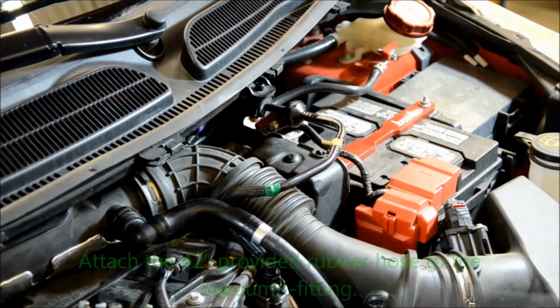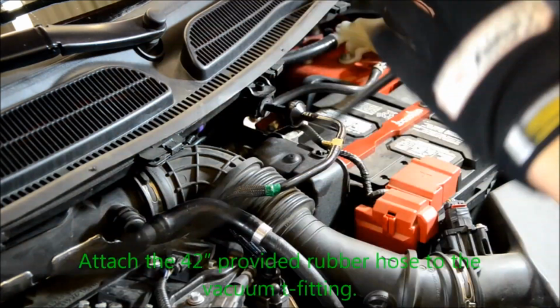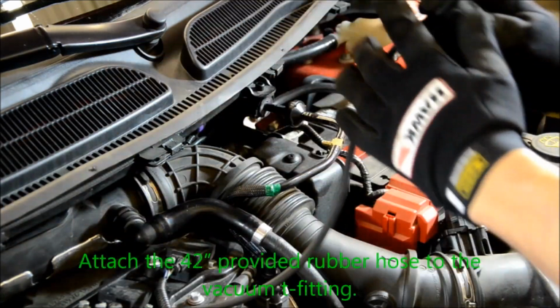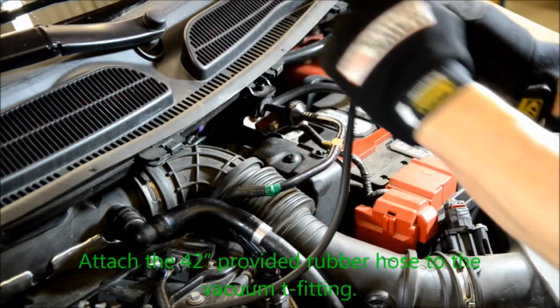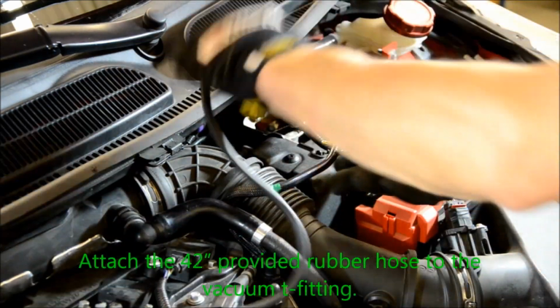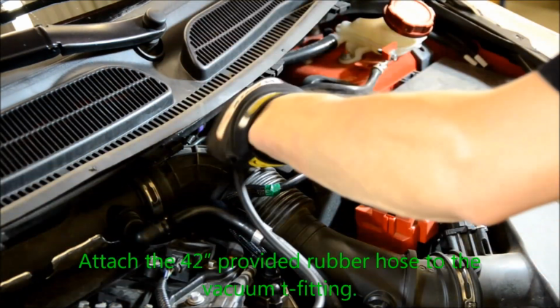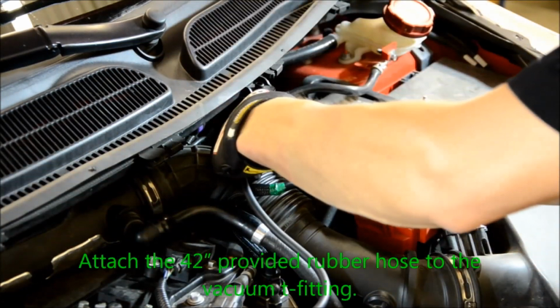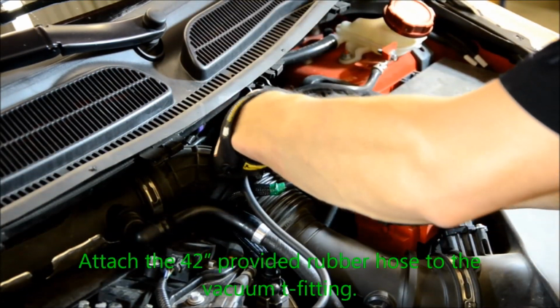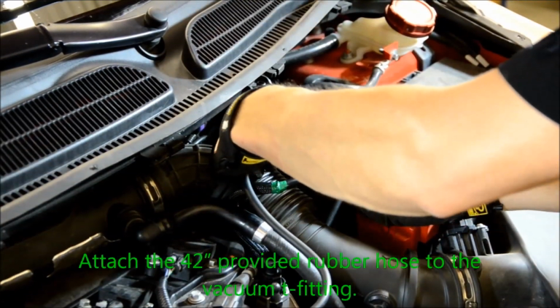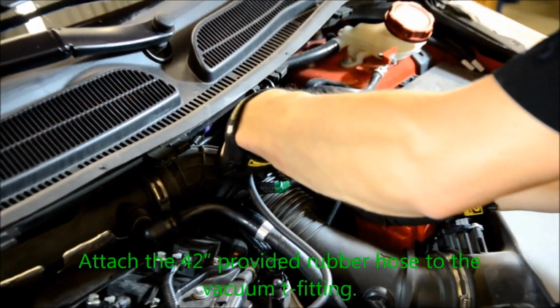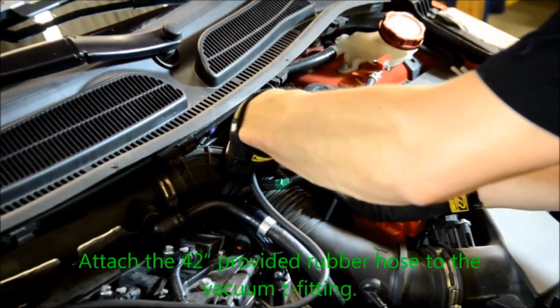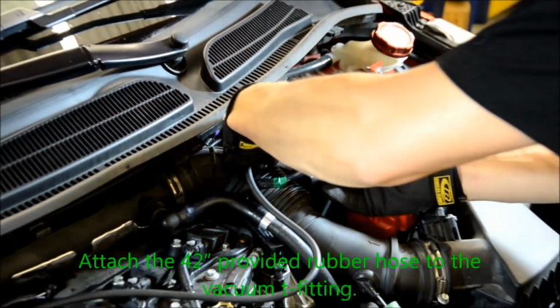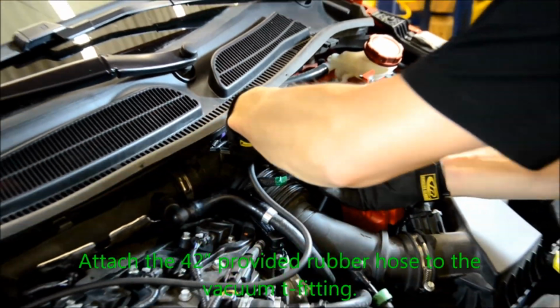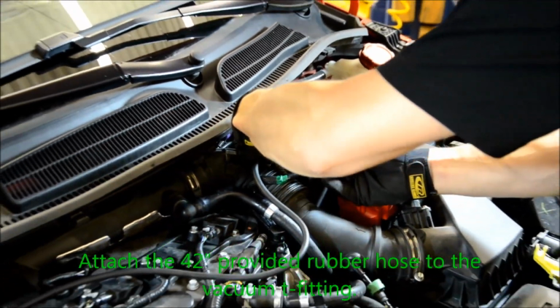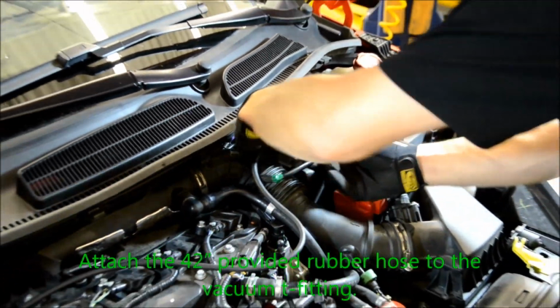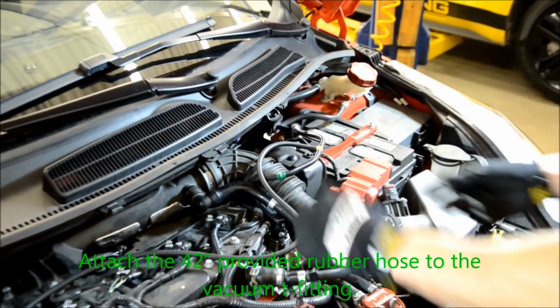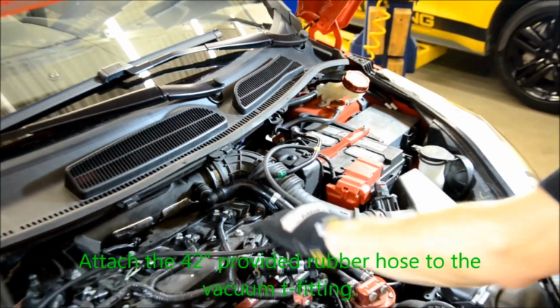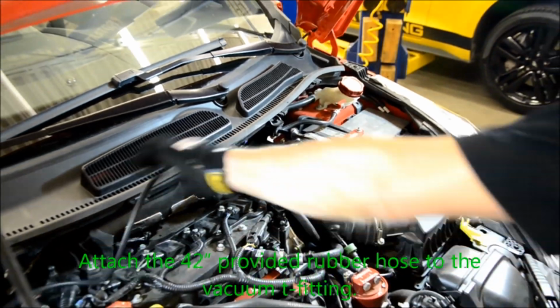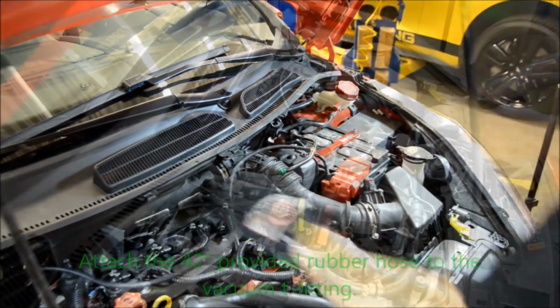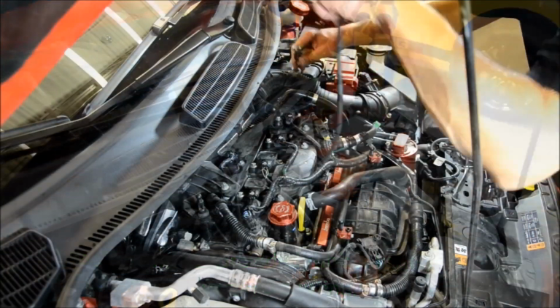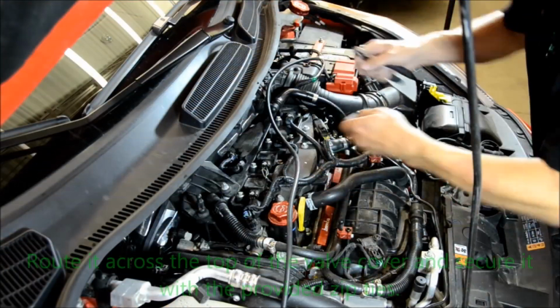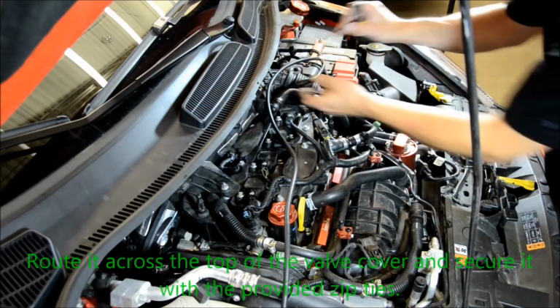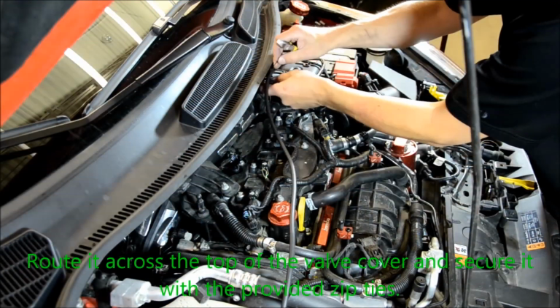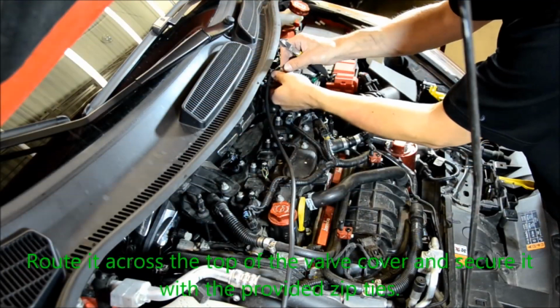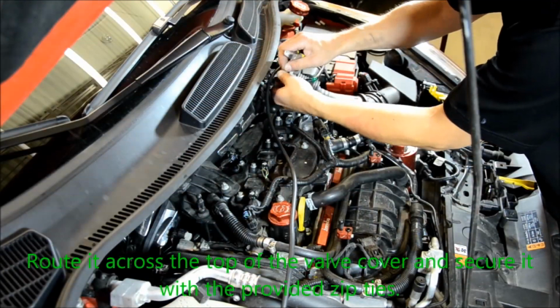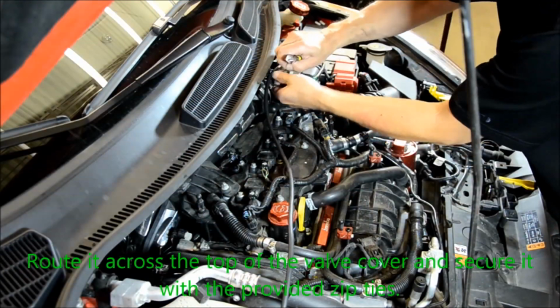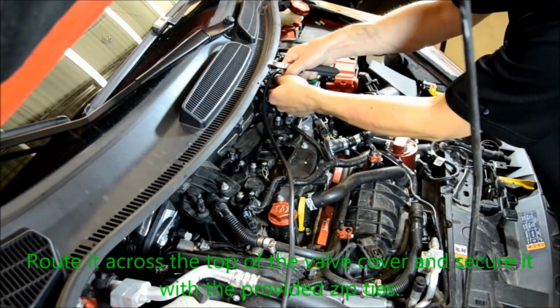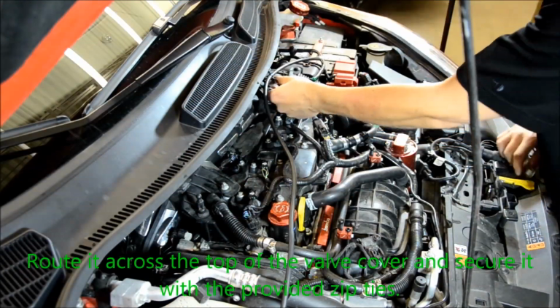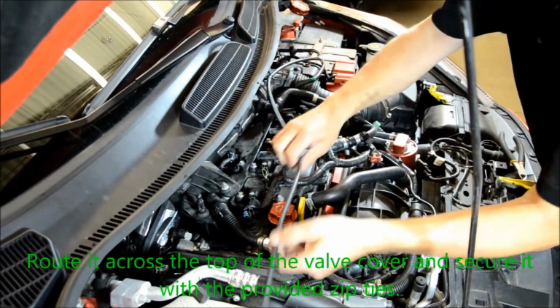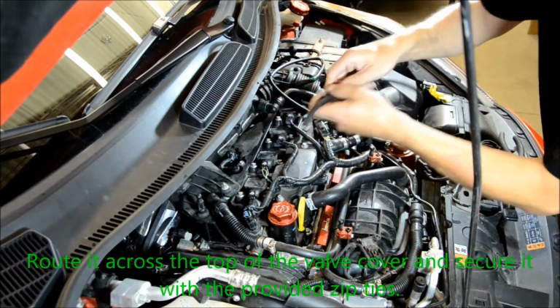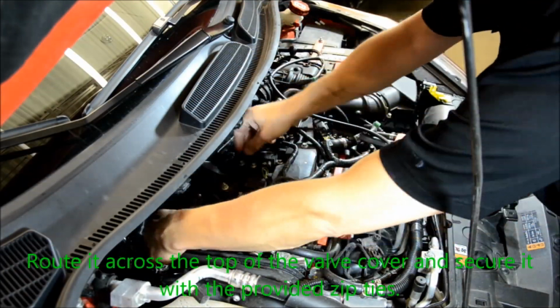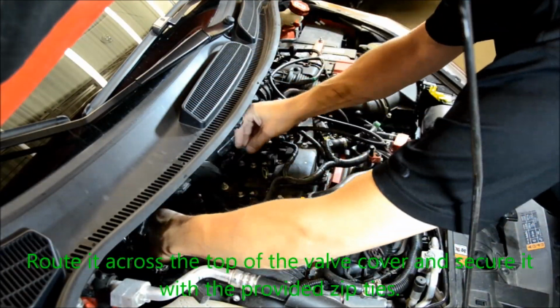Attach the provided 42-inch rubber hose to the vacuum T-fitting. Route it across the top of the valve cover and secure it with the provided zip ties.